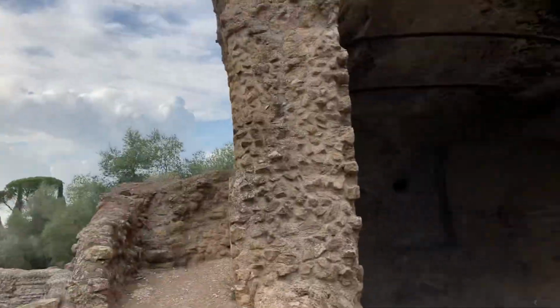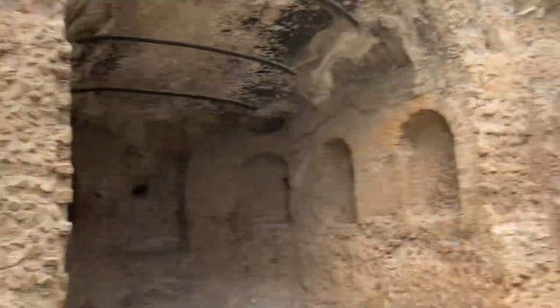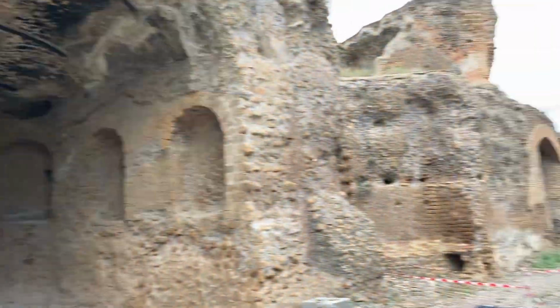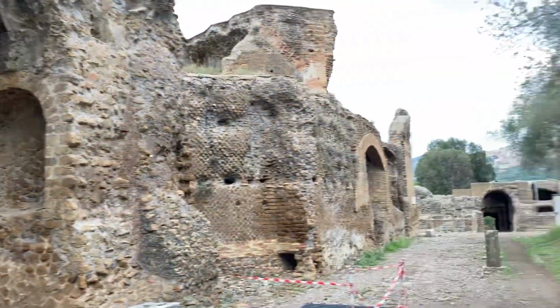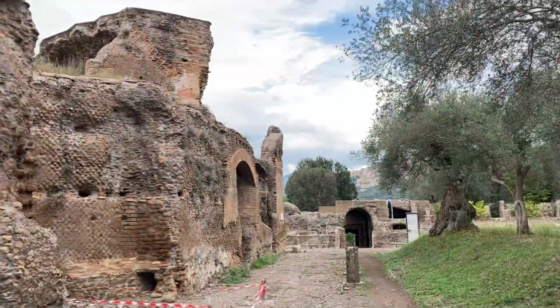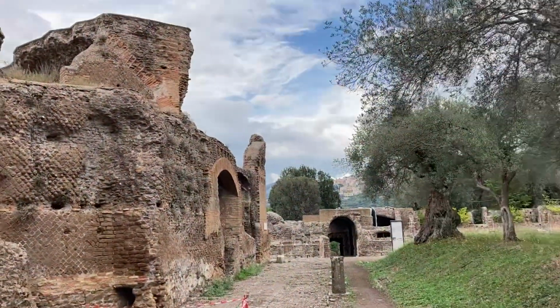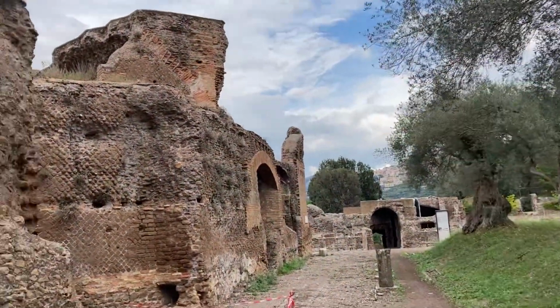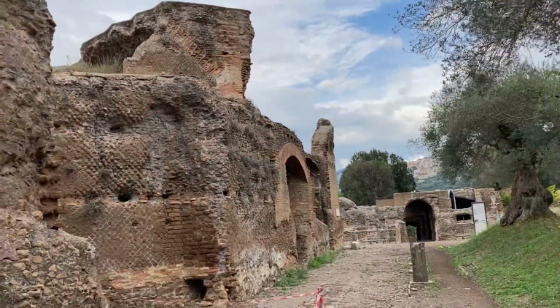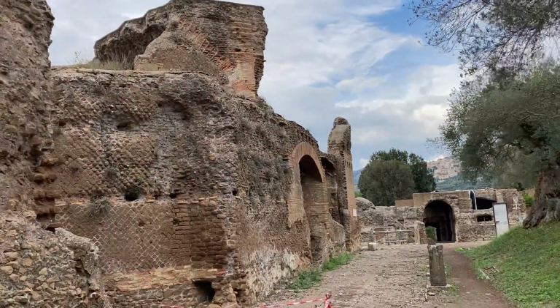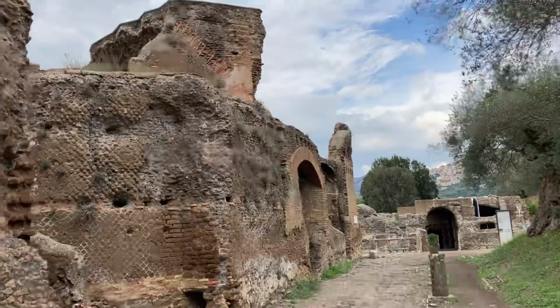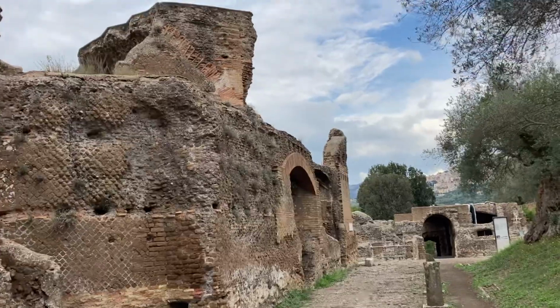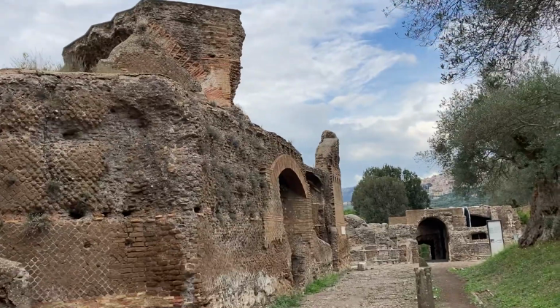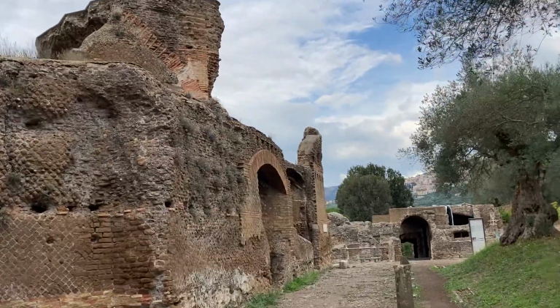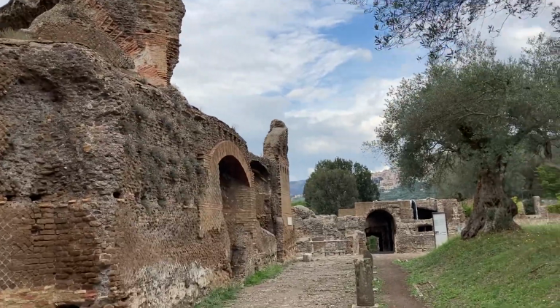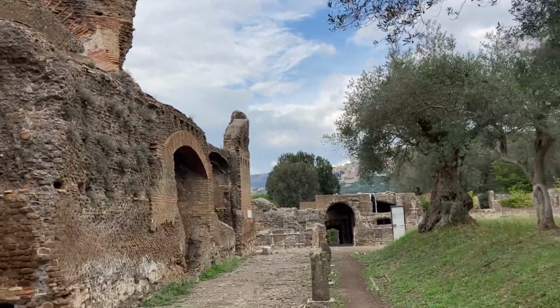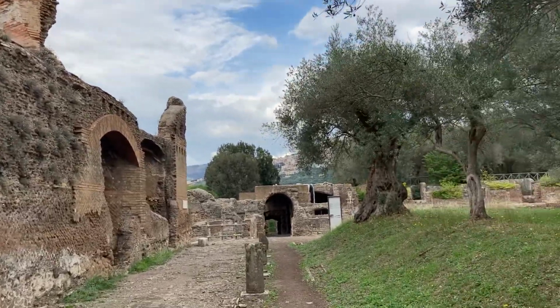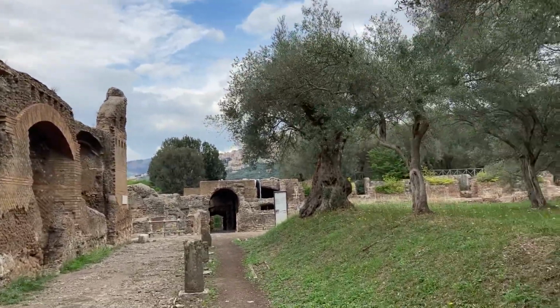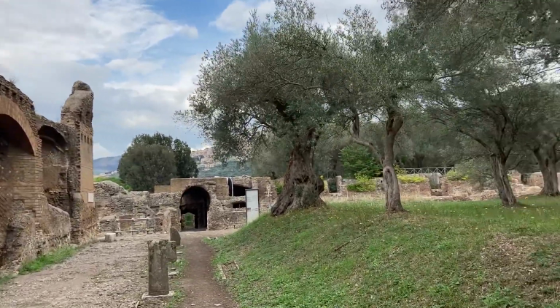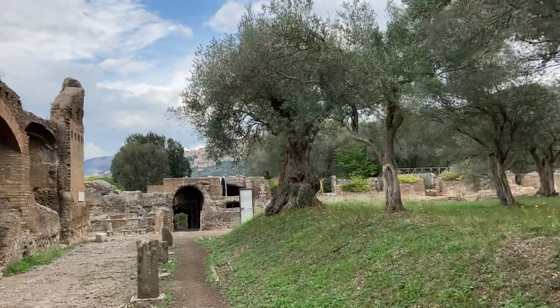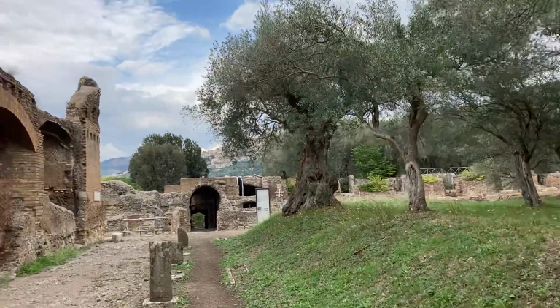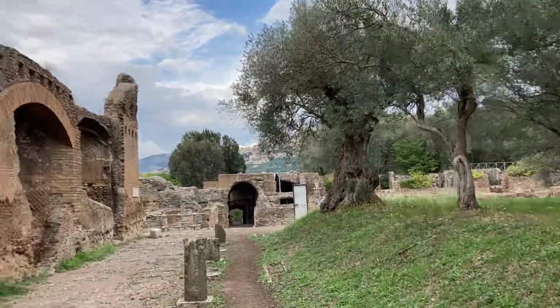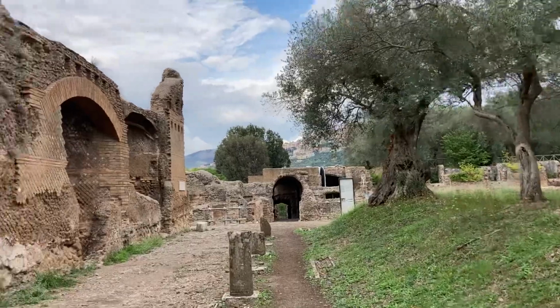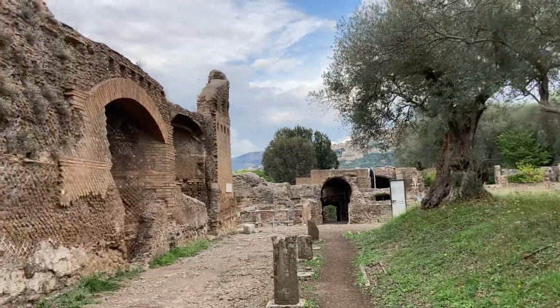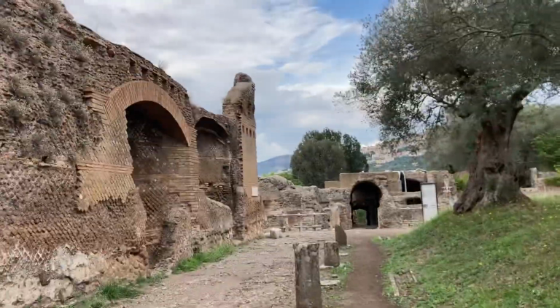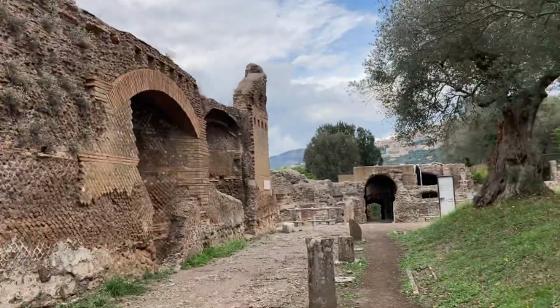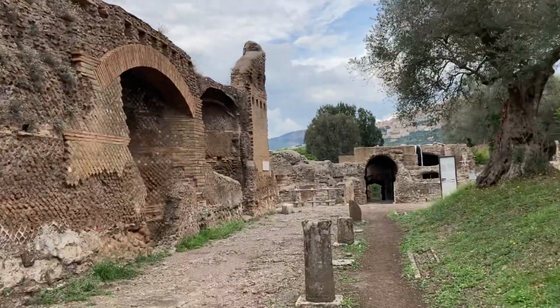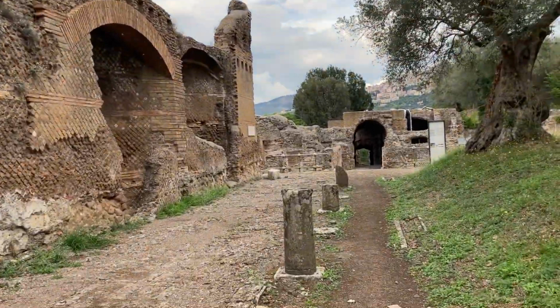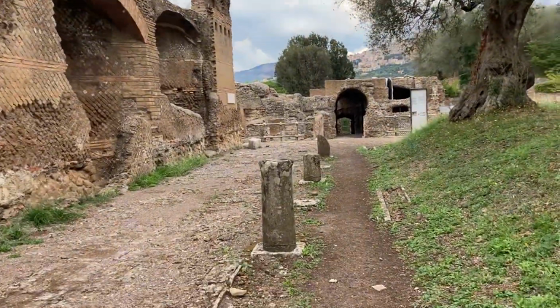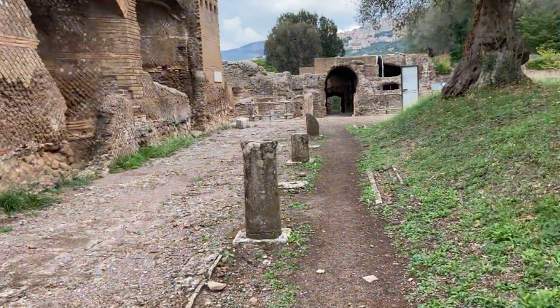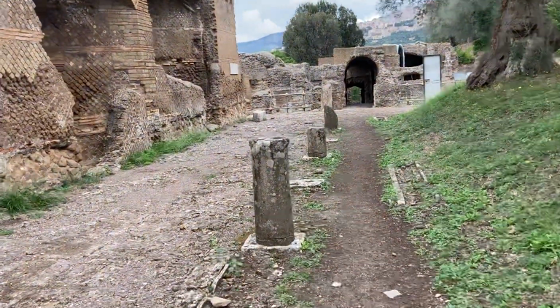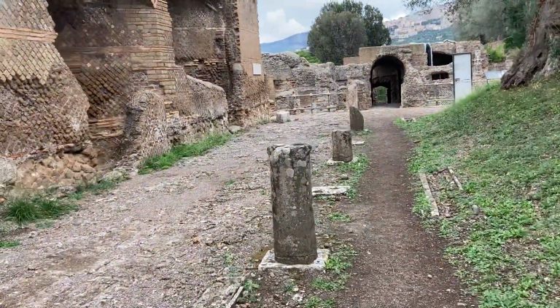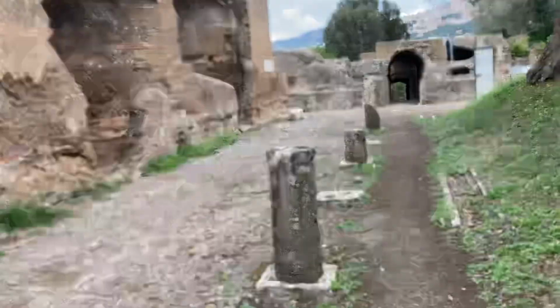We're going to go this way through this tunnel. We don't know what's going to be in there, because there's a lot of different stuff. These were some columns that held up something.